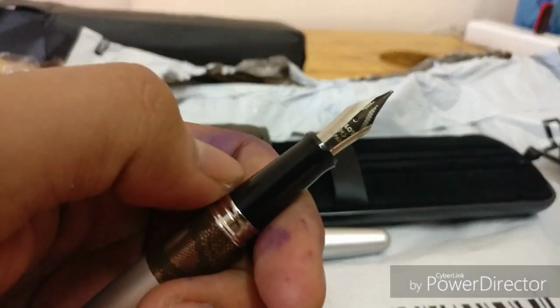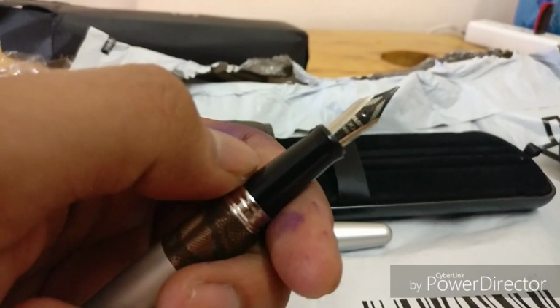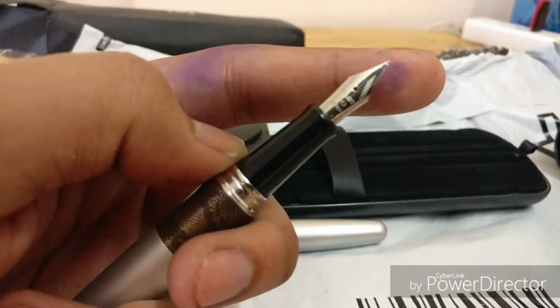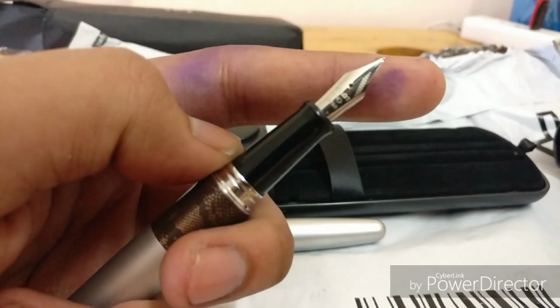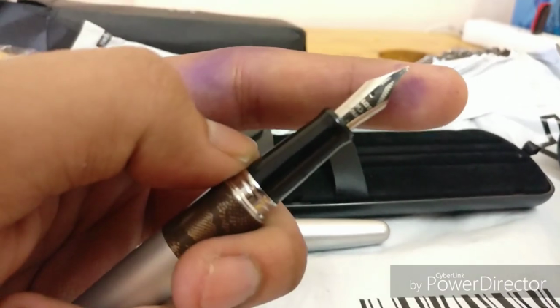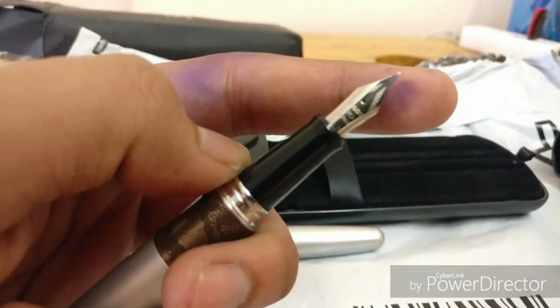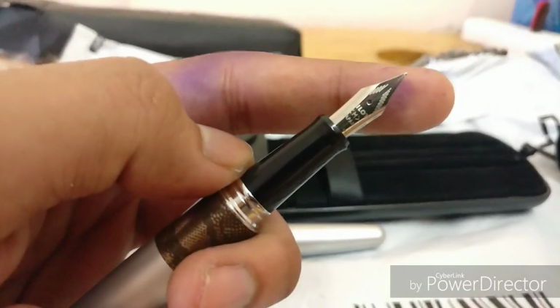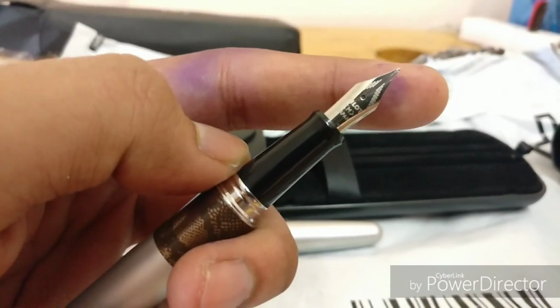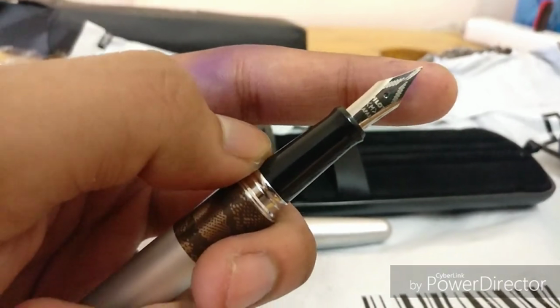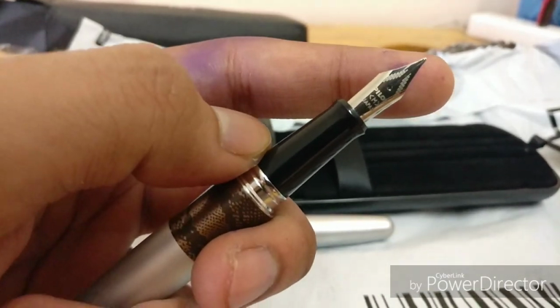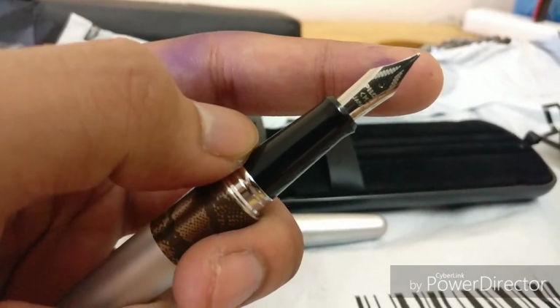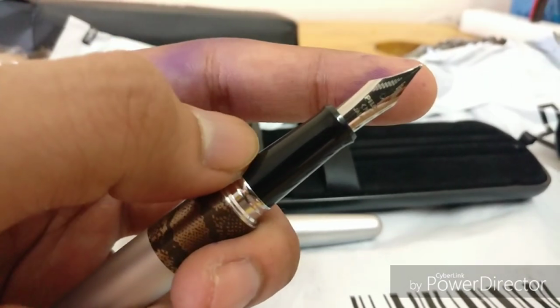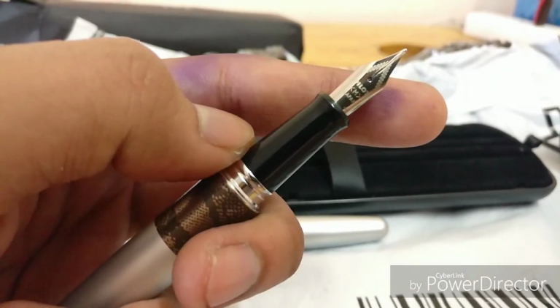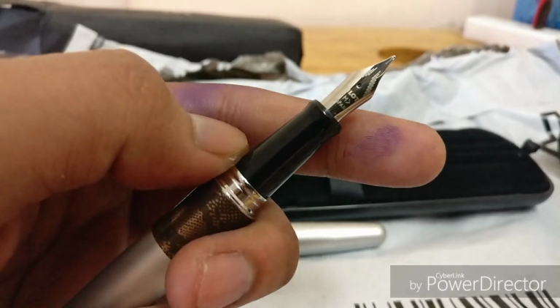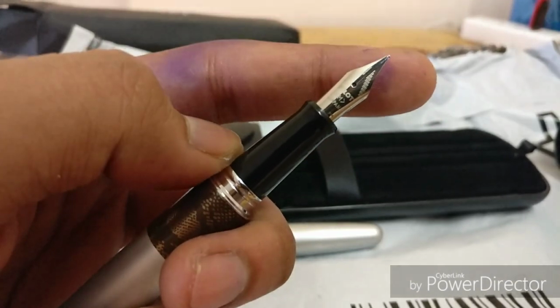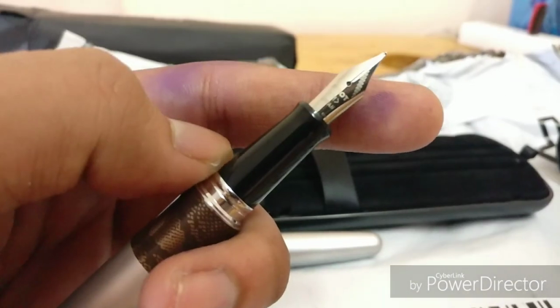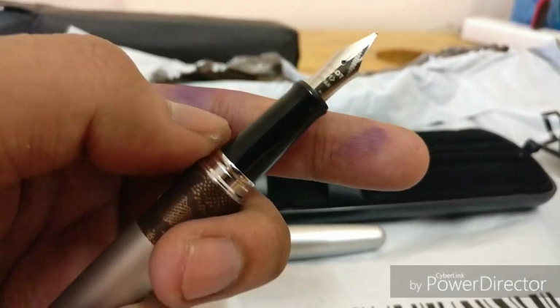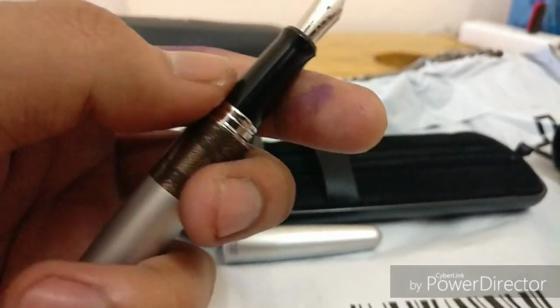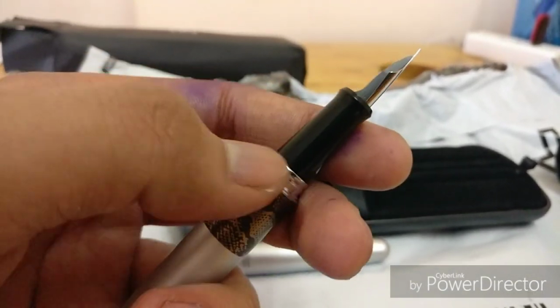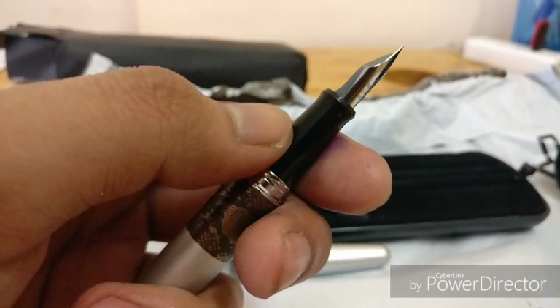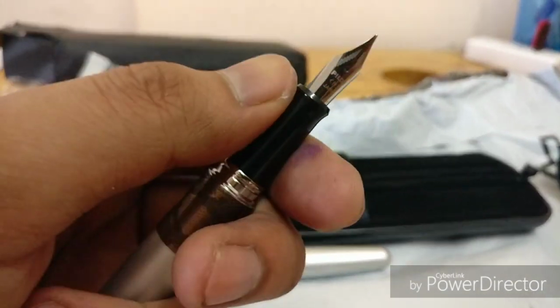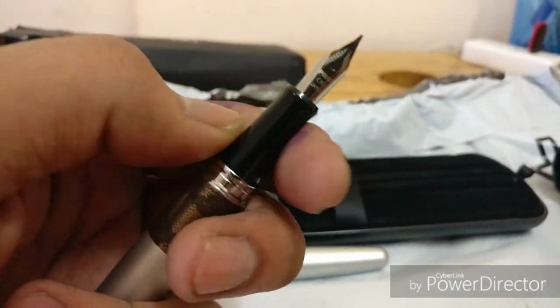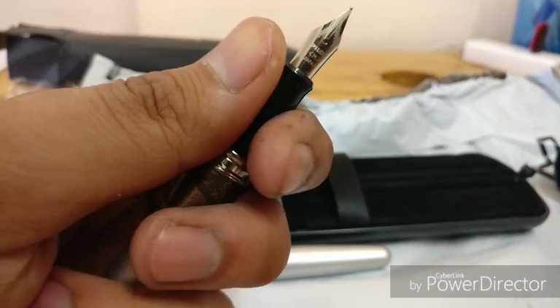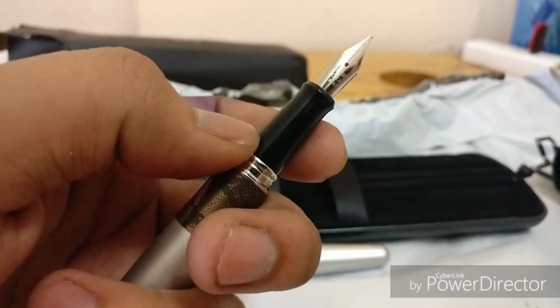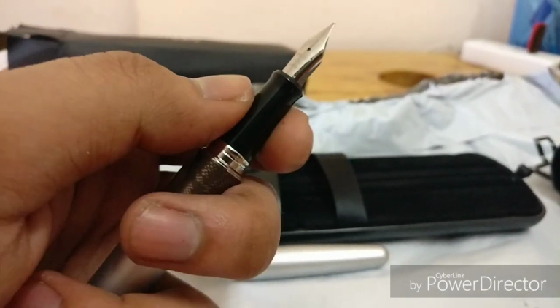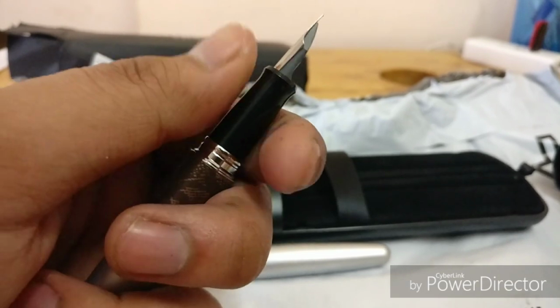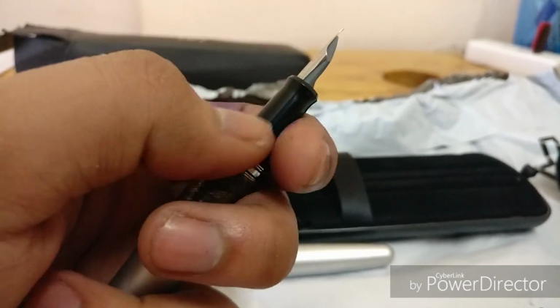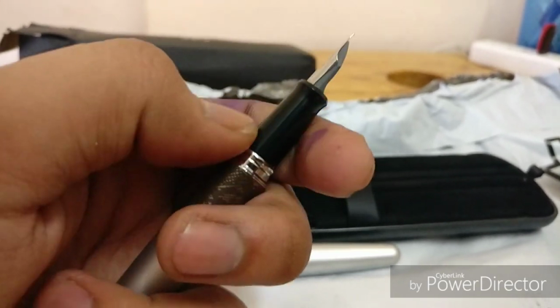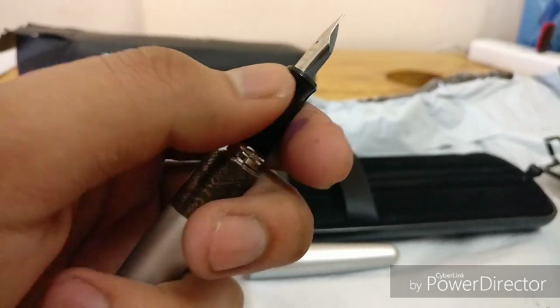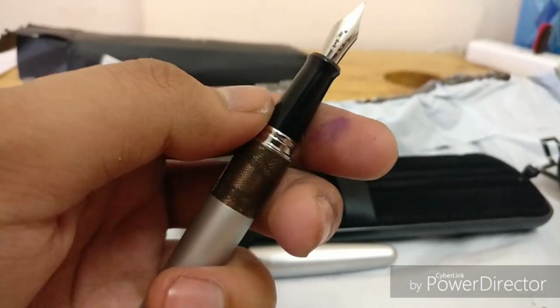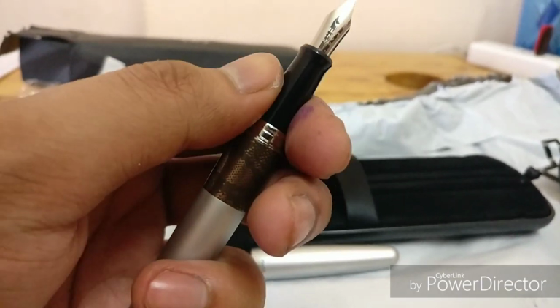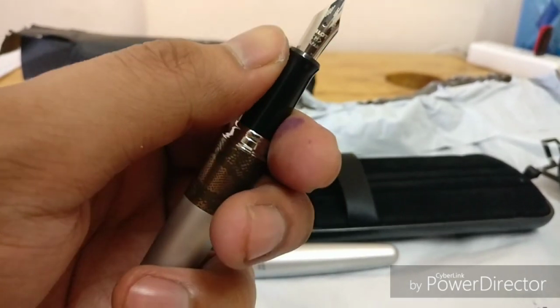Here's the Pilot nib — it is a medium nib, and it says 'Pilot Japan' on it. The grip section is quite smooth and thinner toward the end.